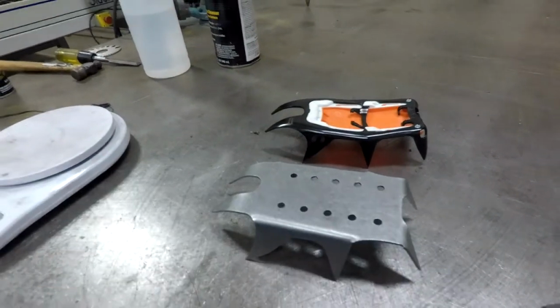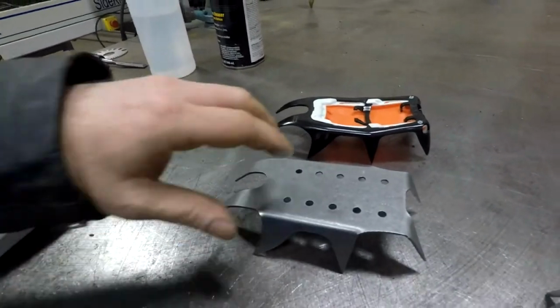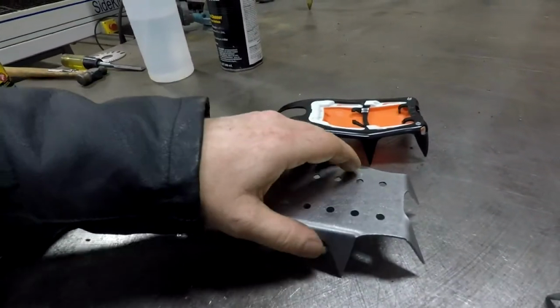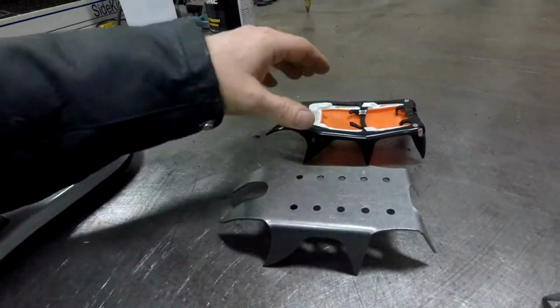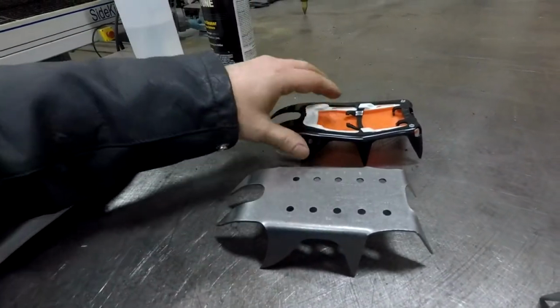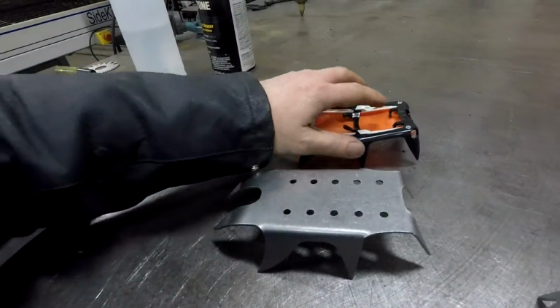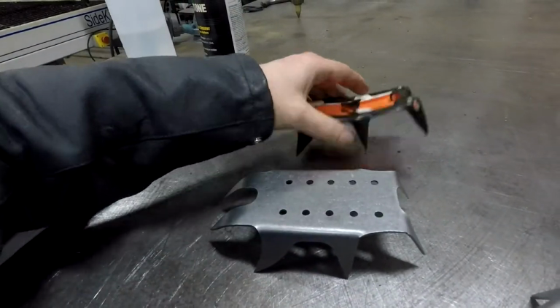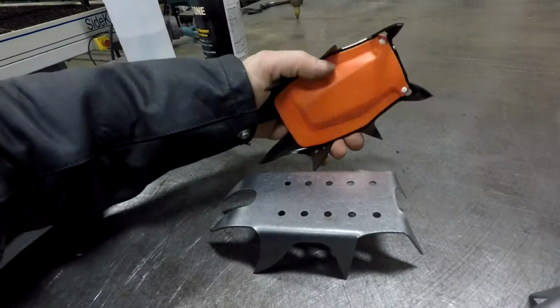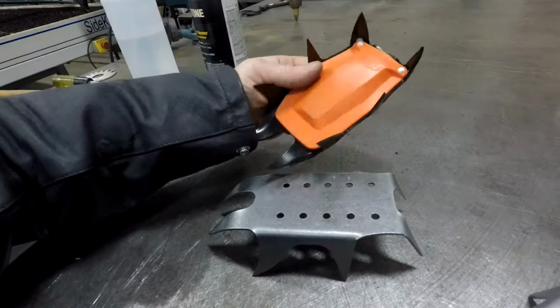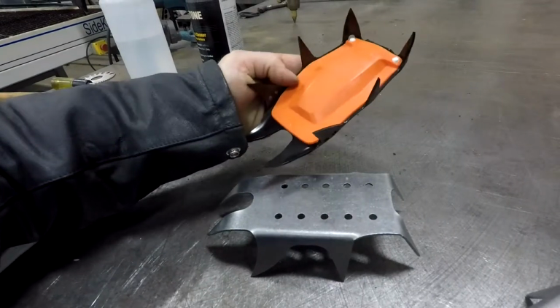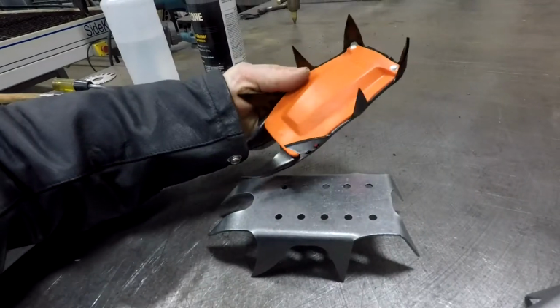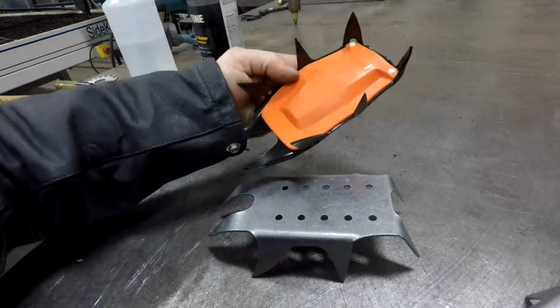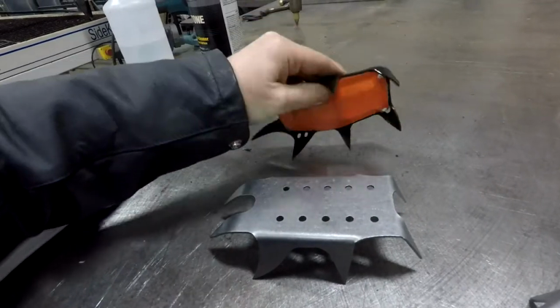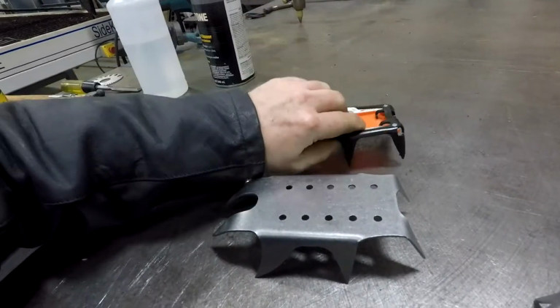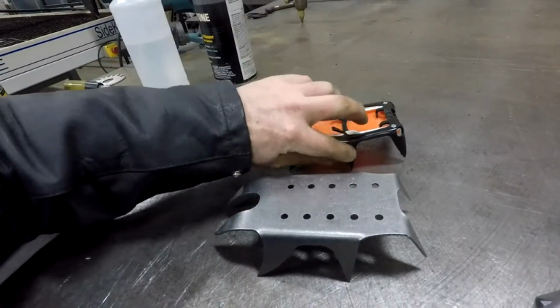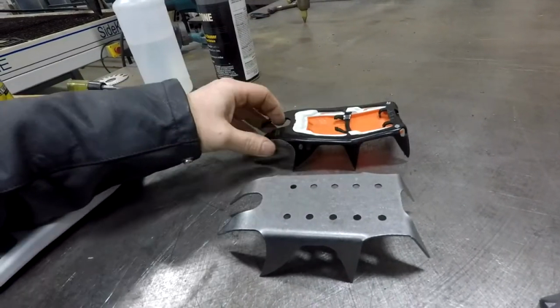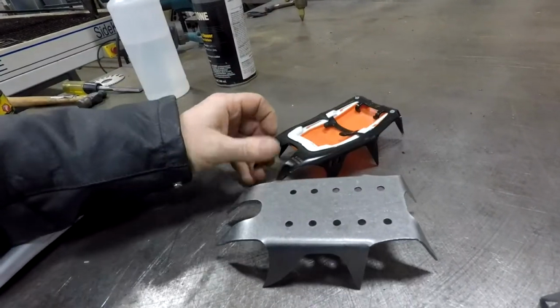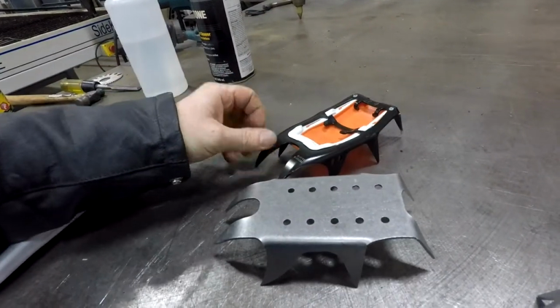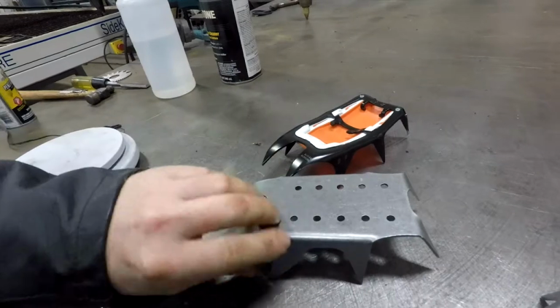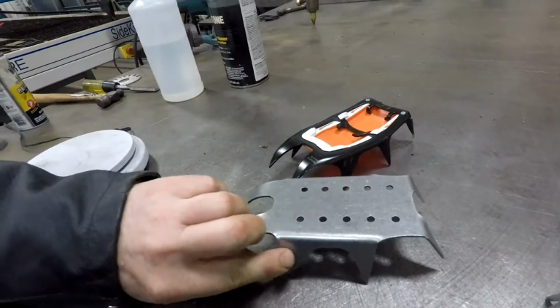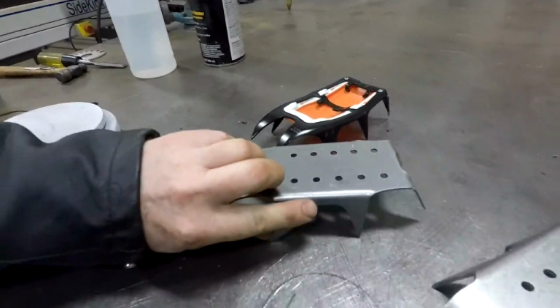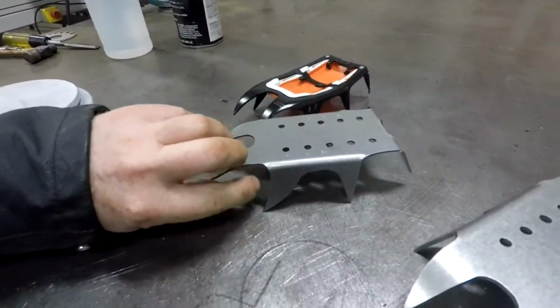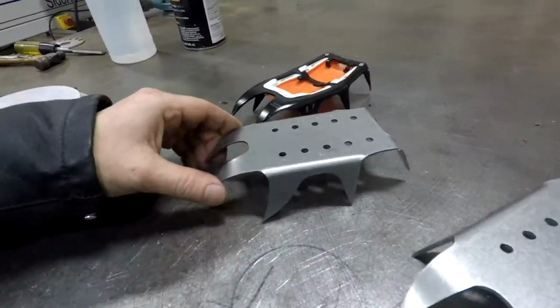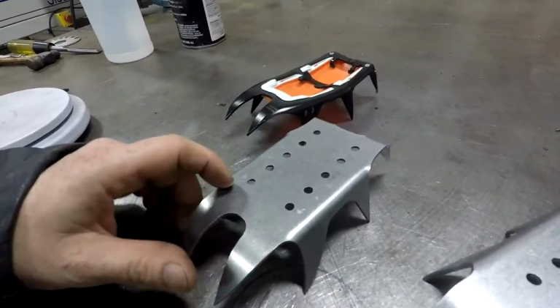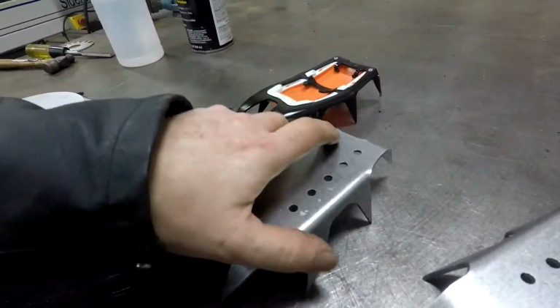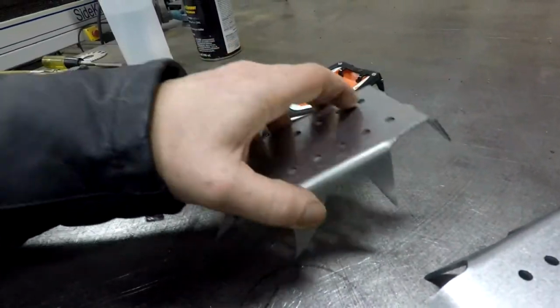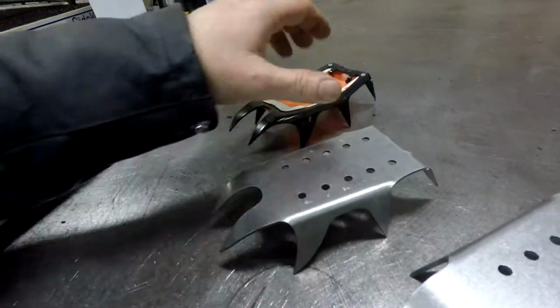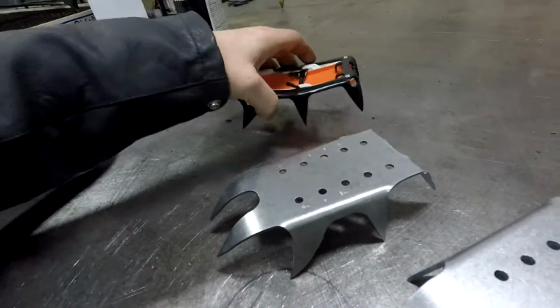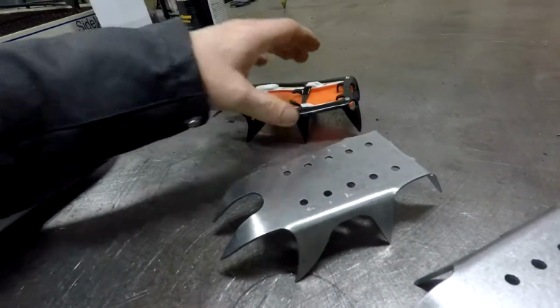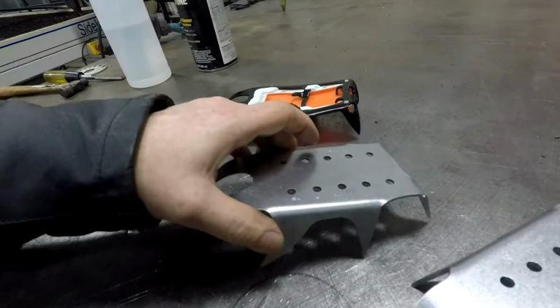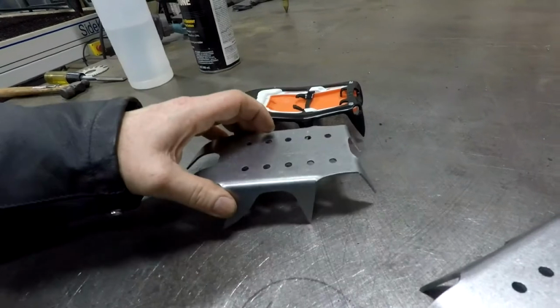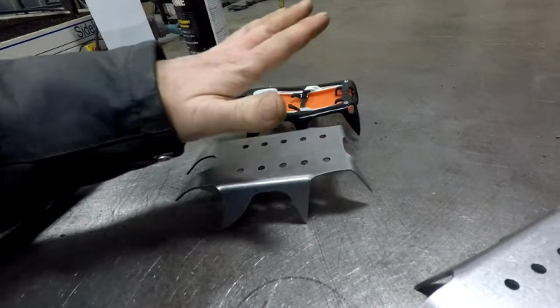I'm not sure if it's going to be as strong, just because of the way that they press this. This is actually all pressed, so it has little bends in it, where this is more of a straight bend. But we're within half an ounce between the two.